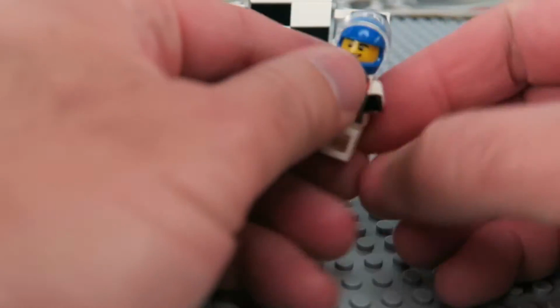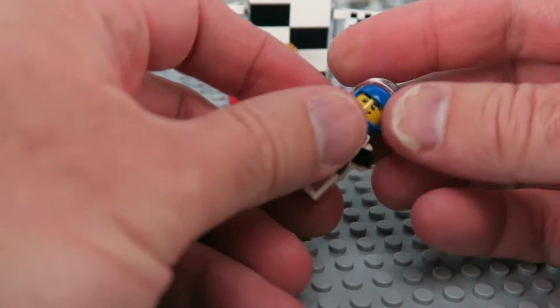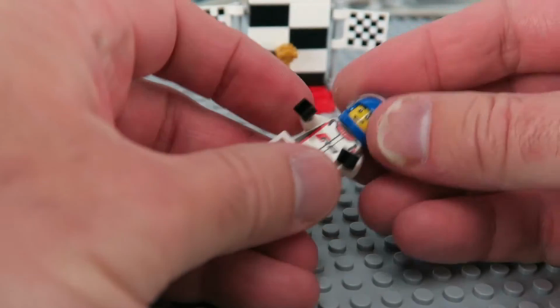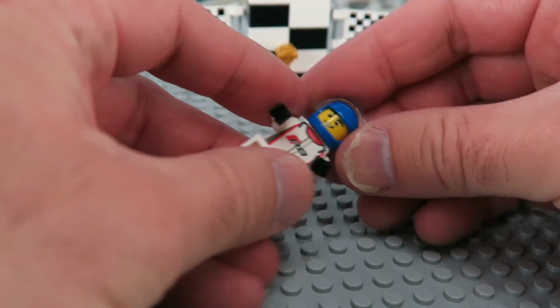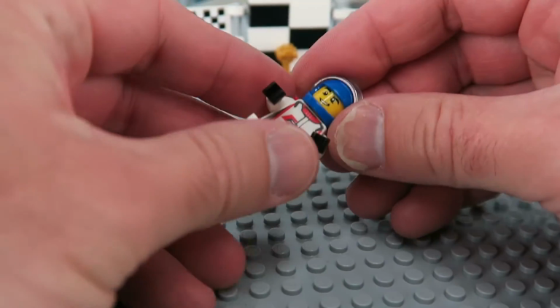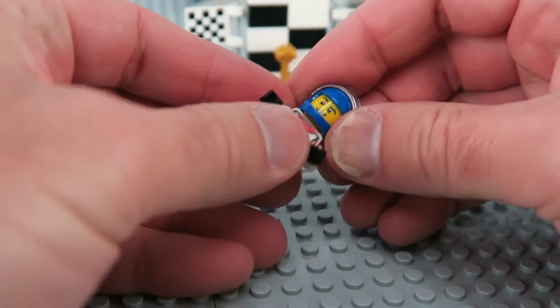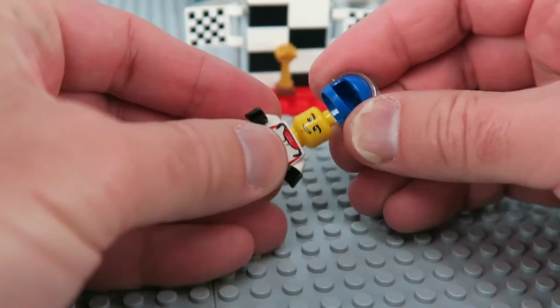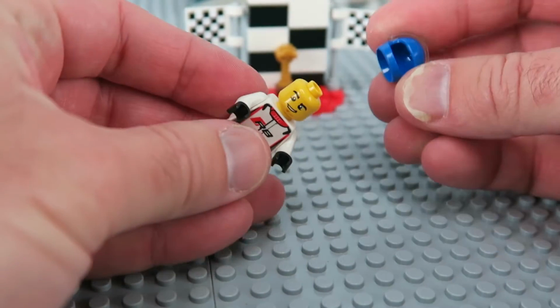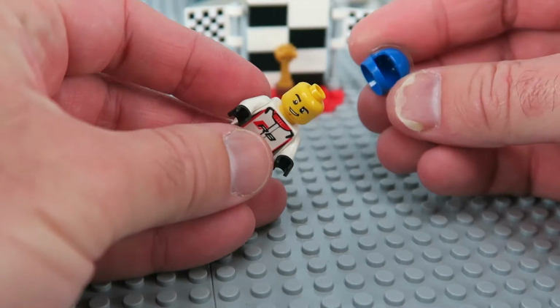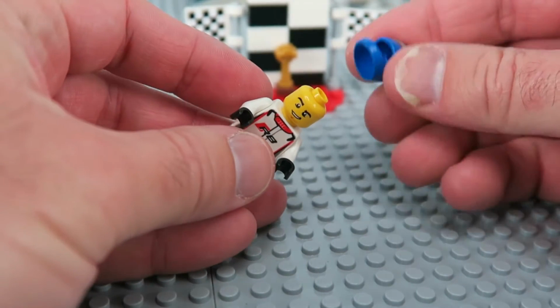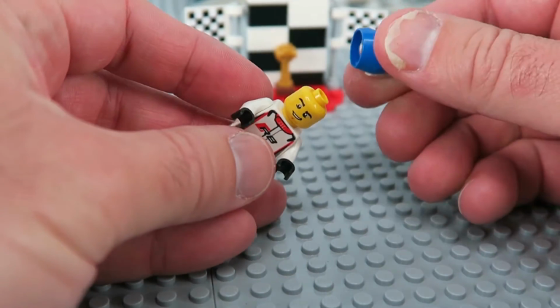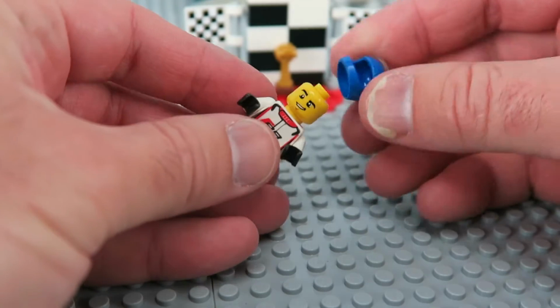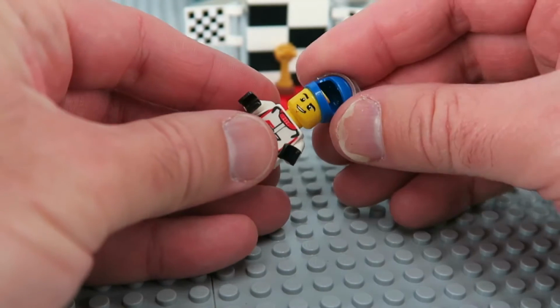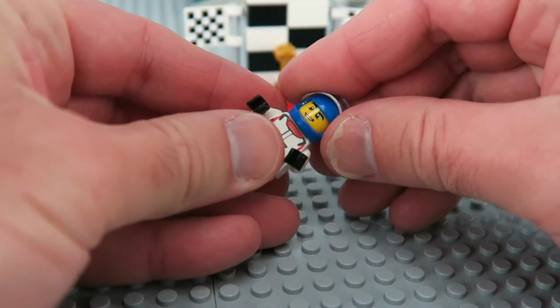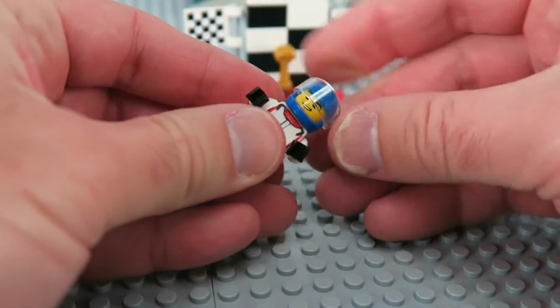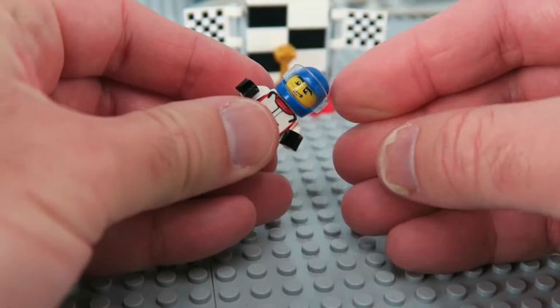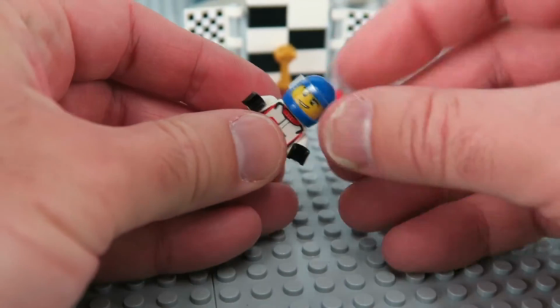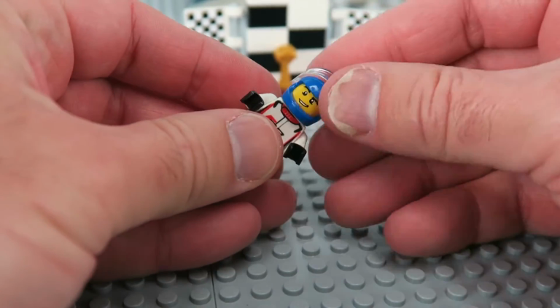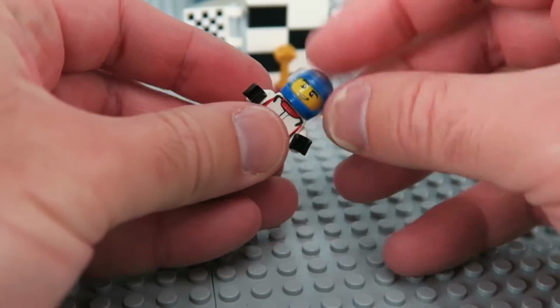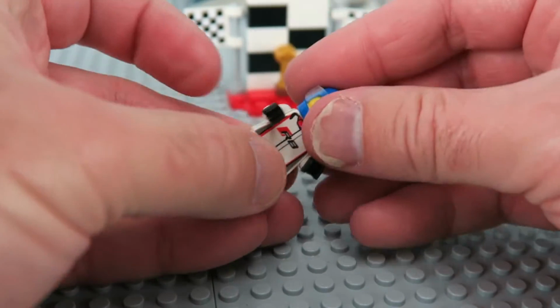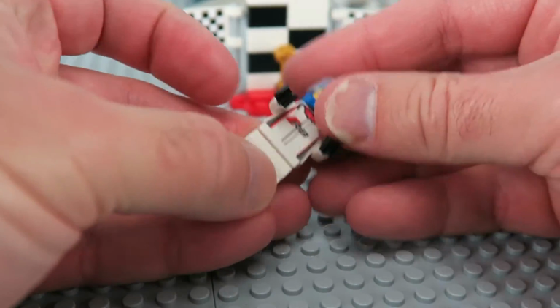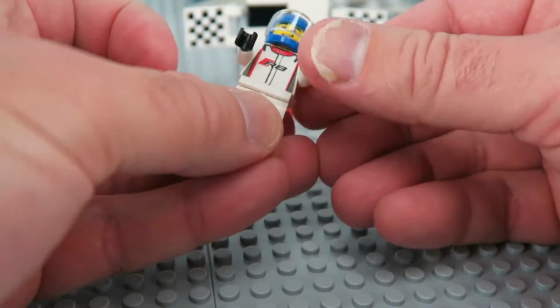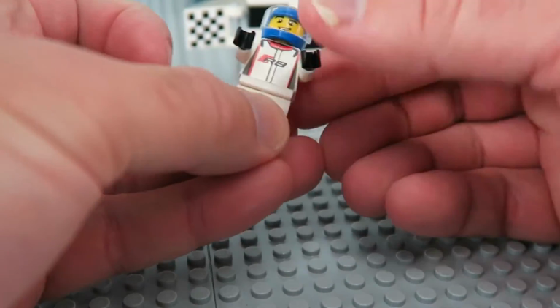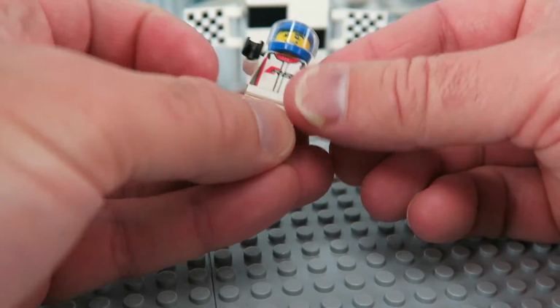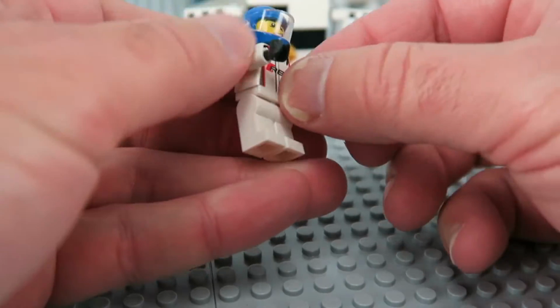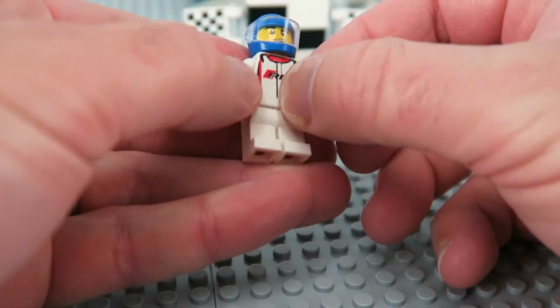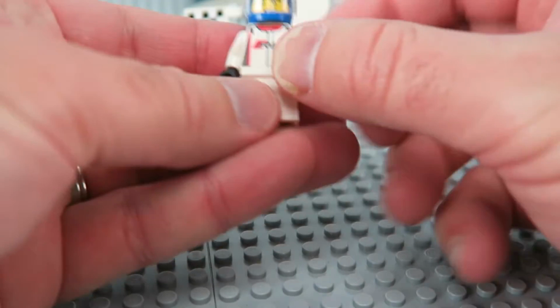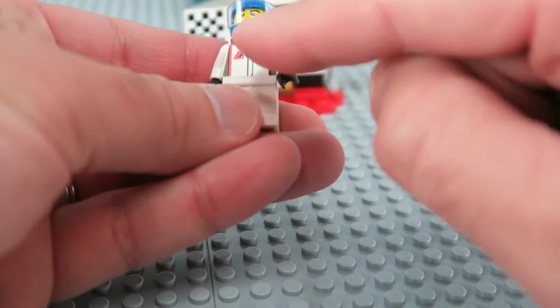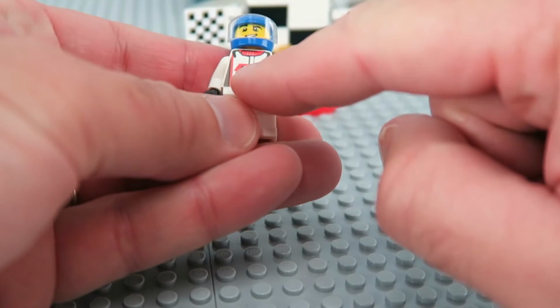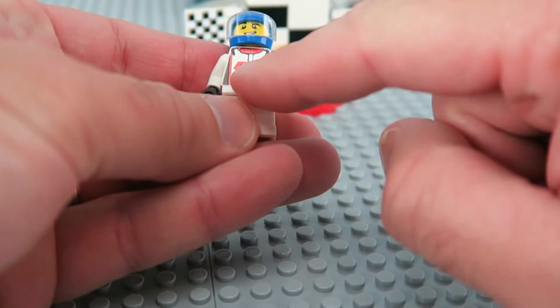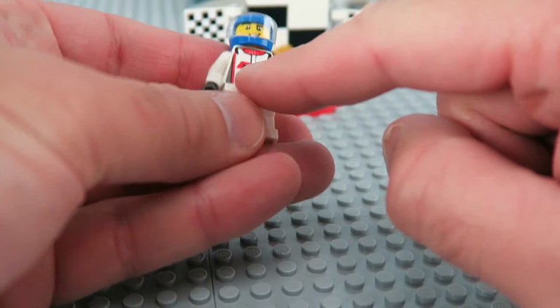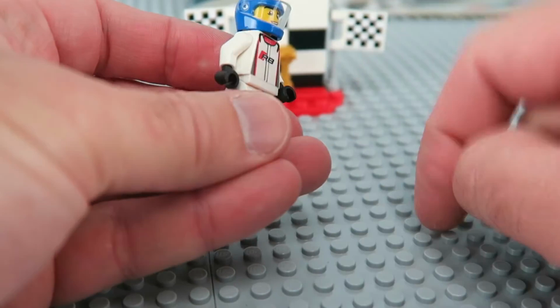His little helmet comes off. So you can put the helmet on, visor up and down, and it has a cool R8 printed on him.